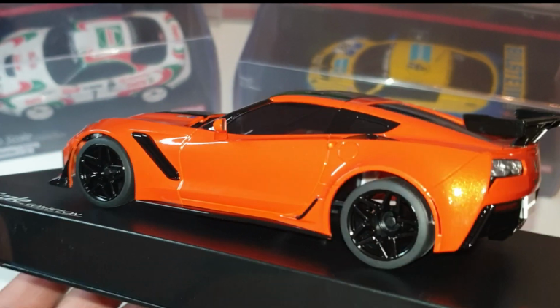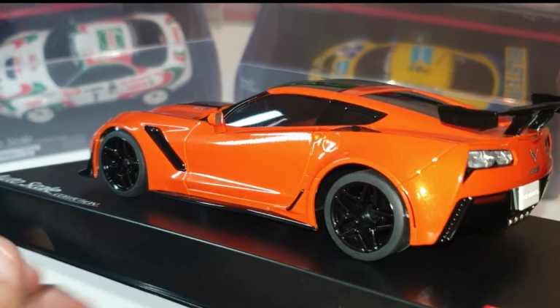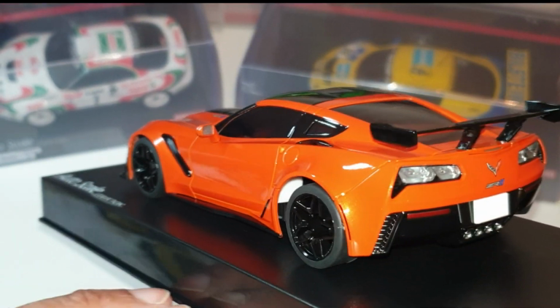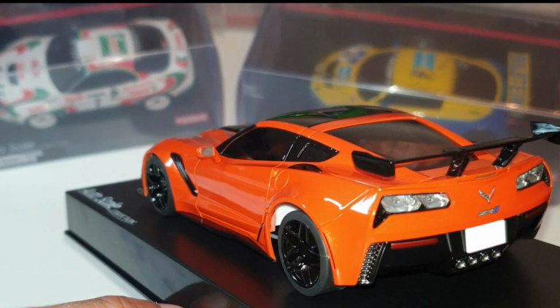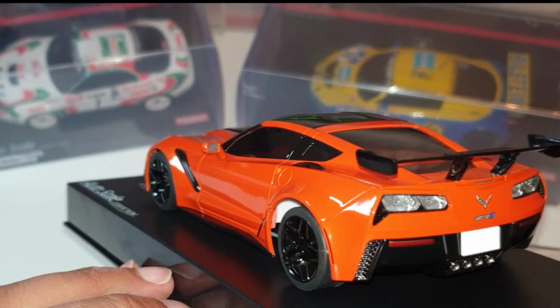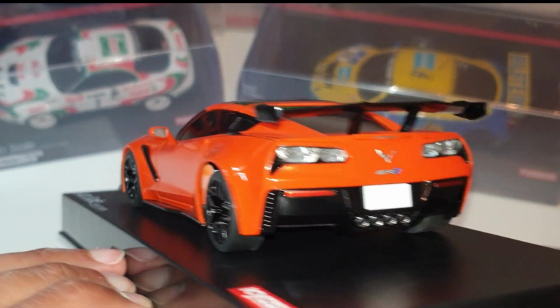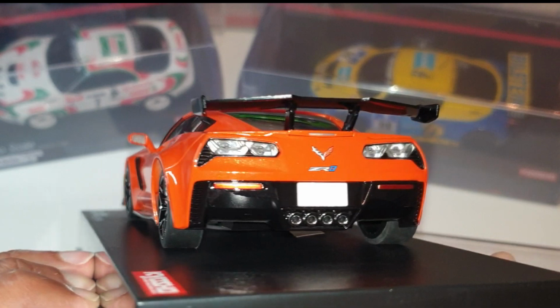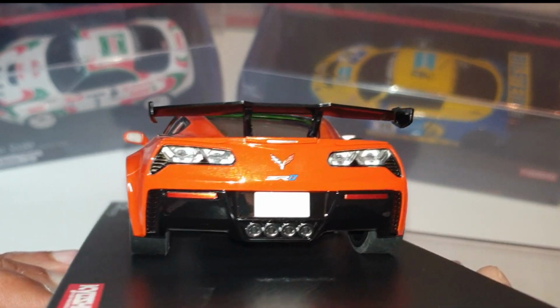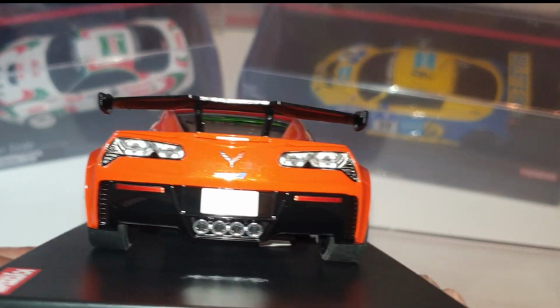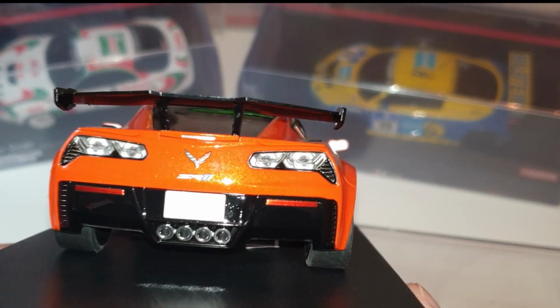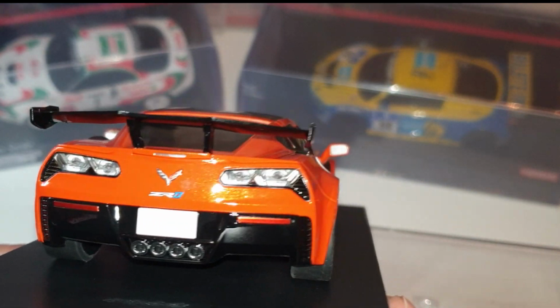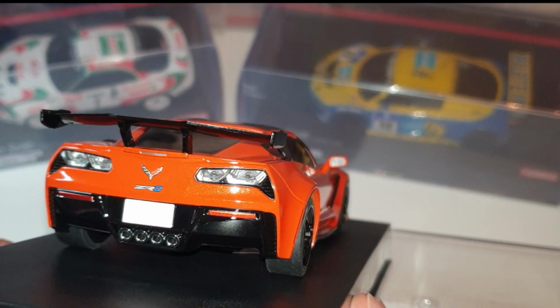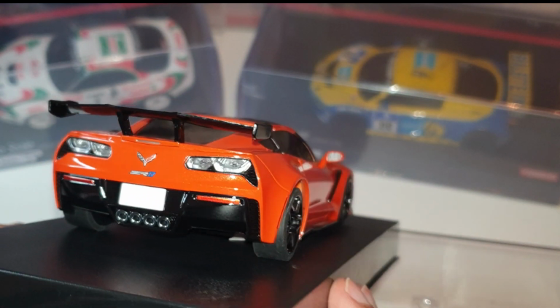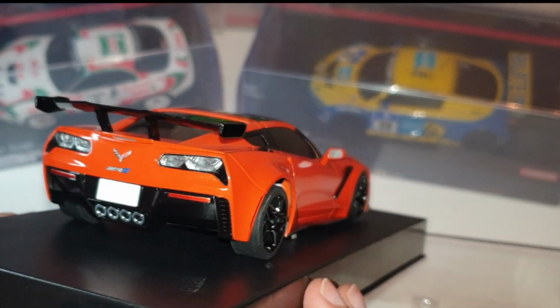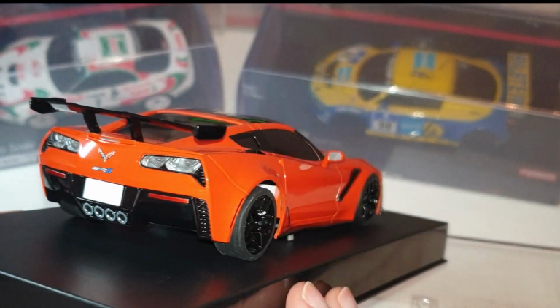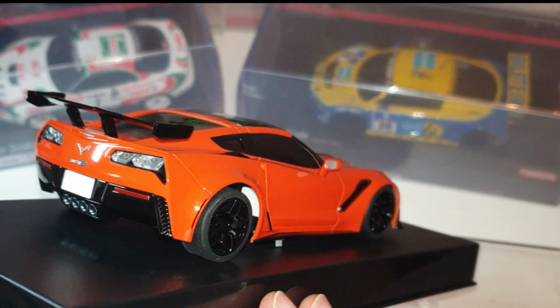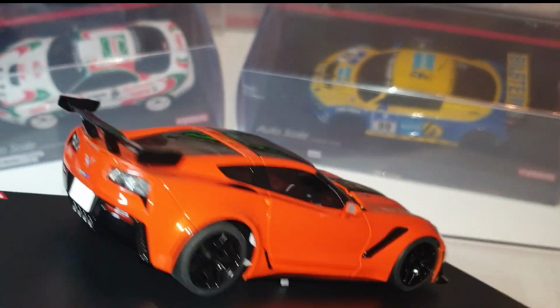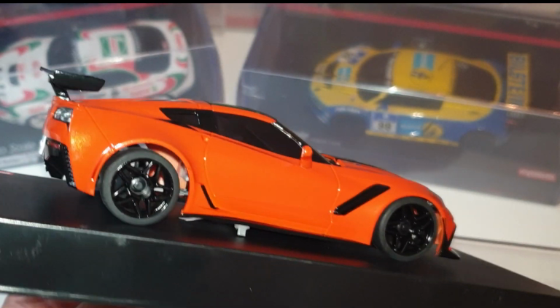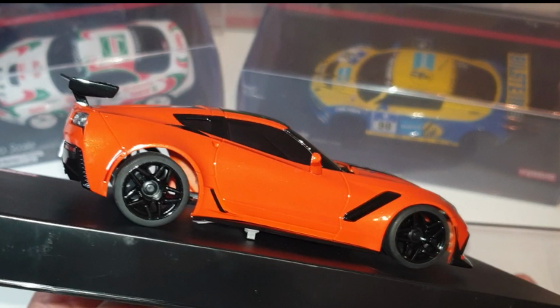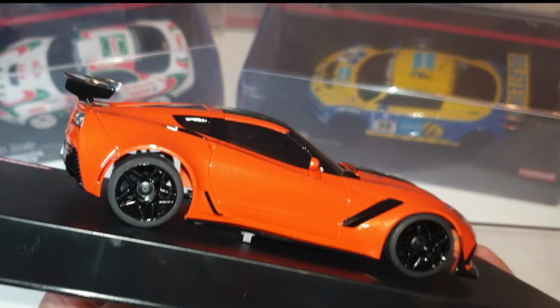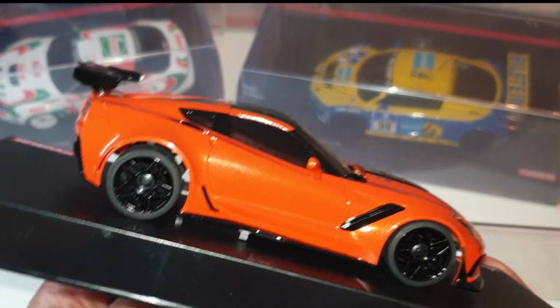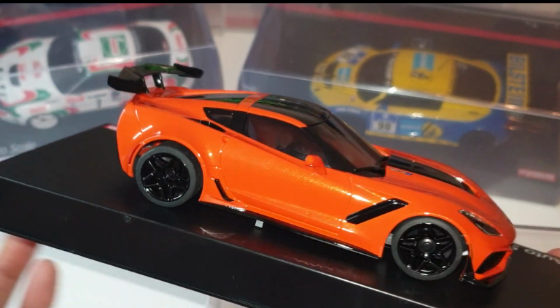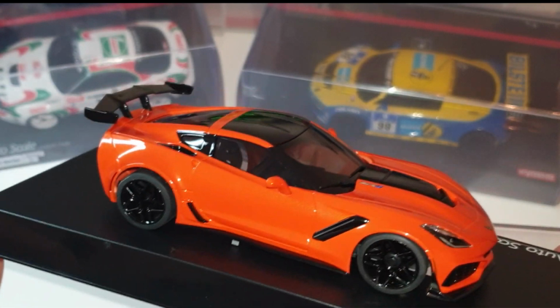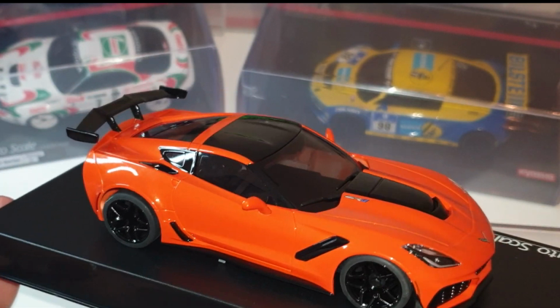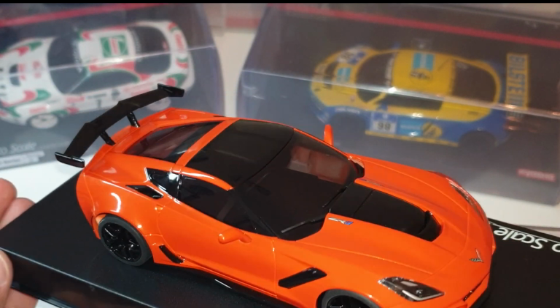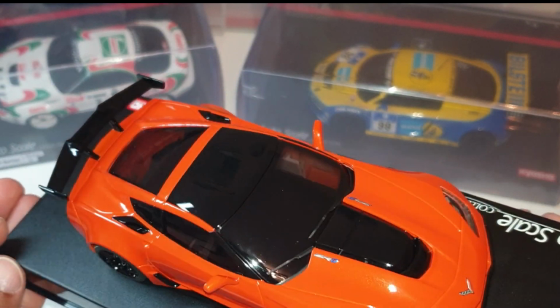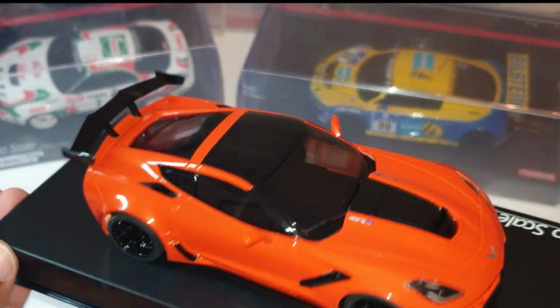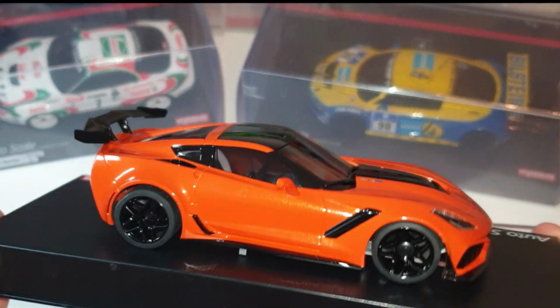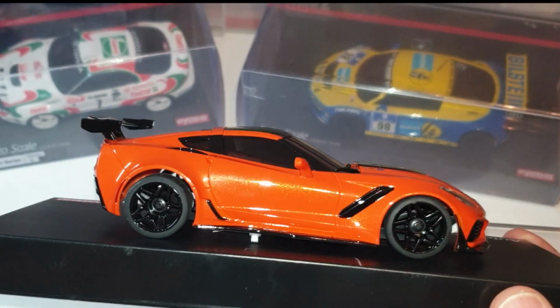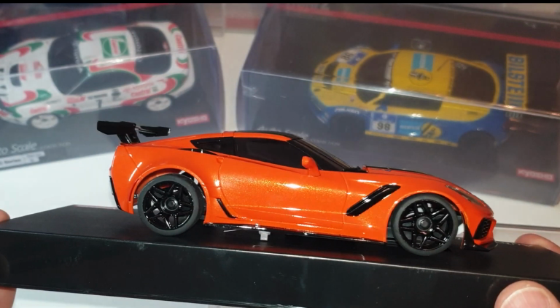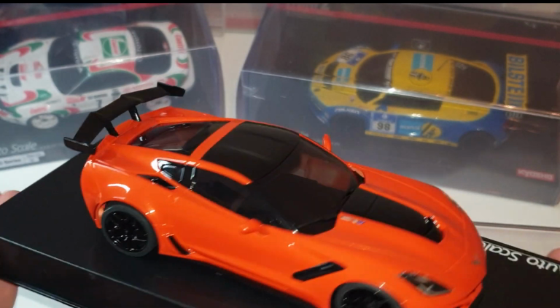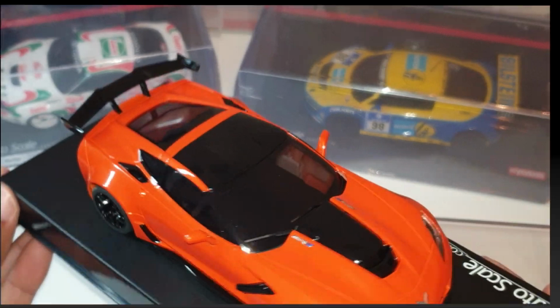It's a rear wheel drive car so I won't be using those wheels. But it does look pretty cool — that is nice. I'm really excited.